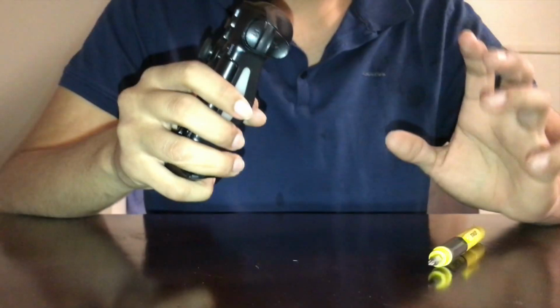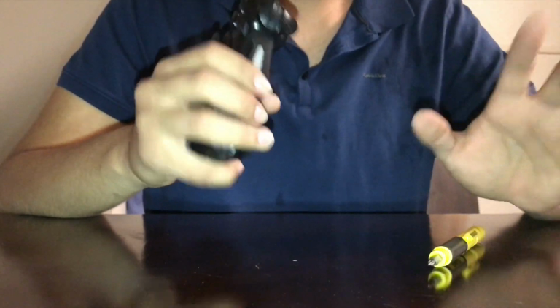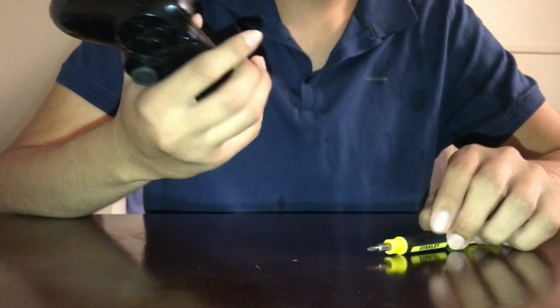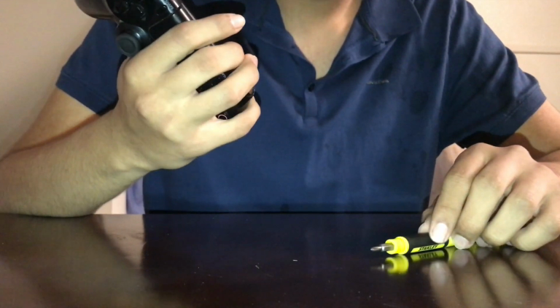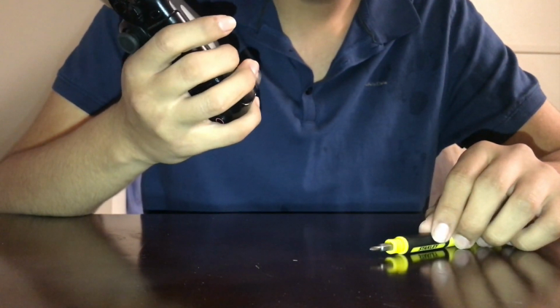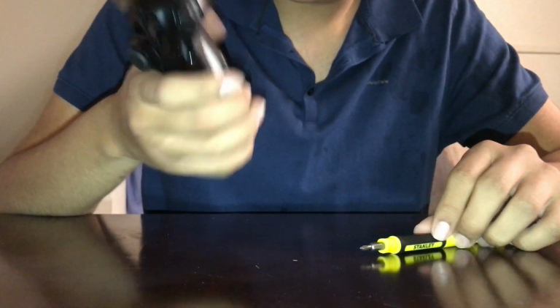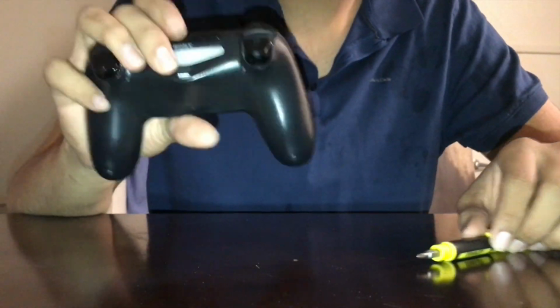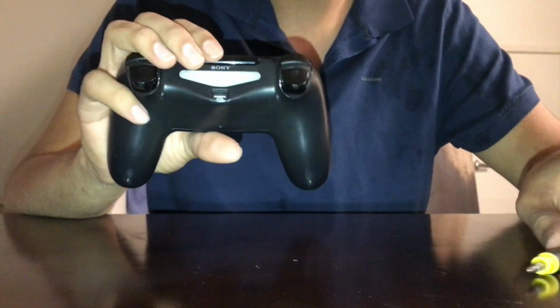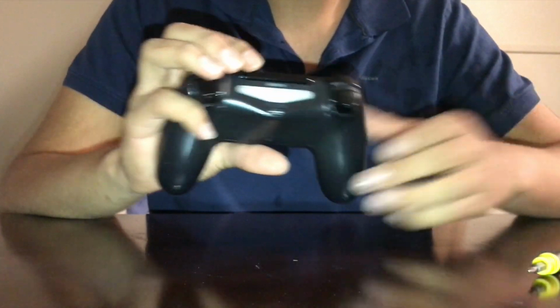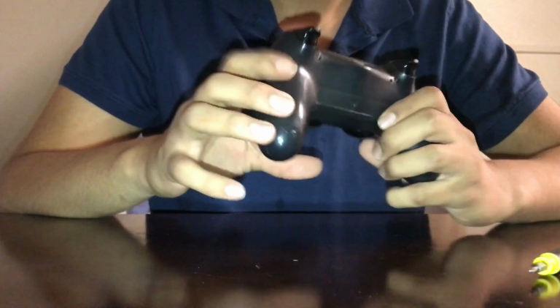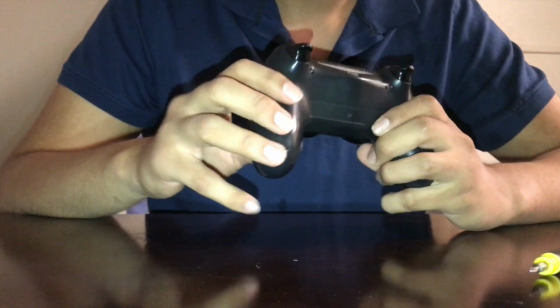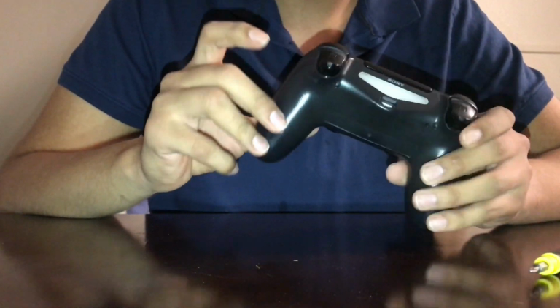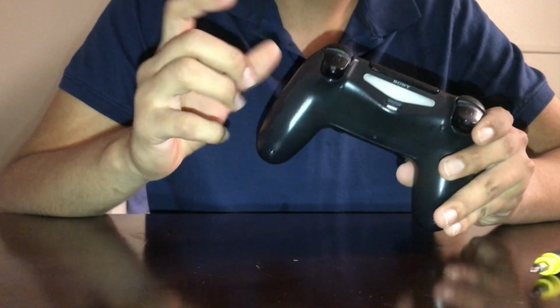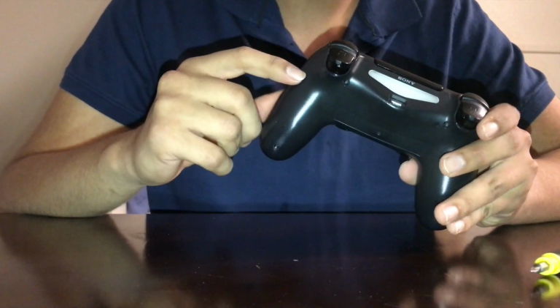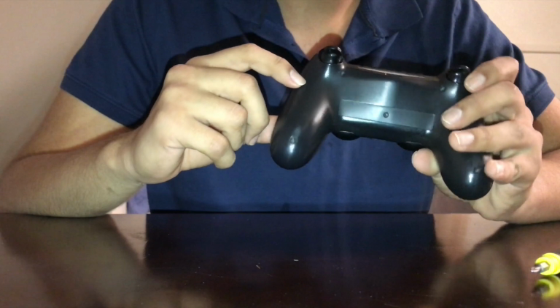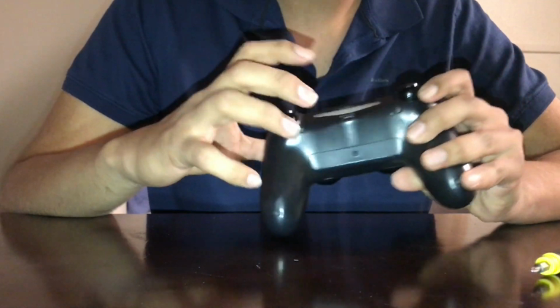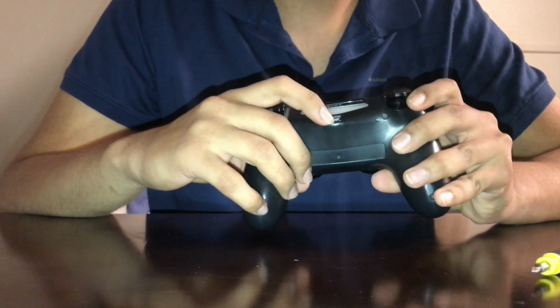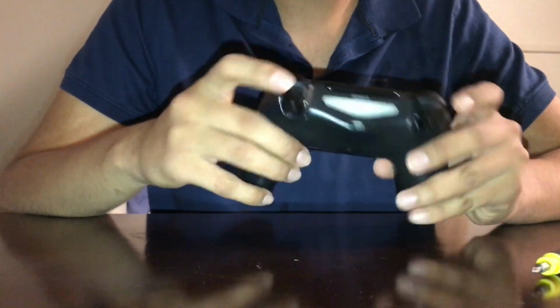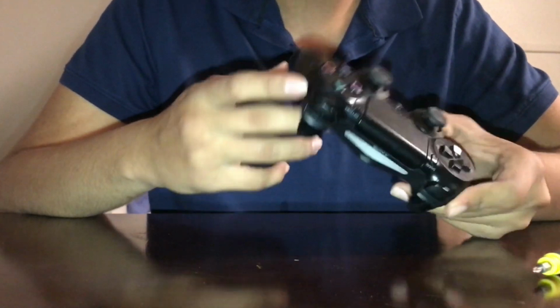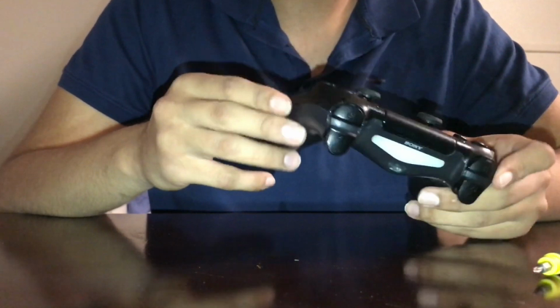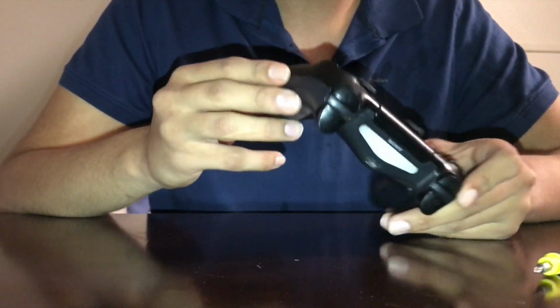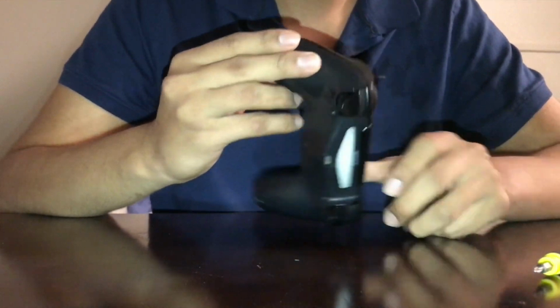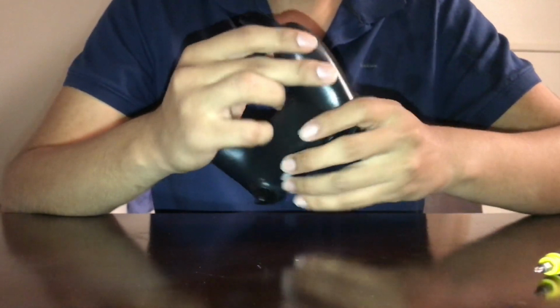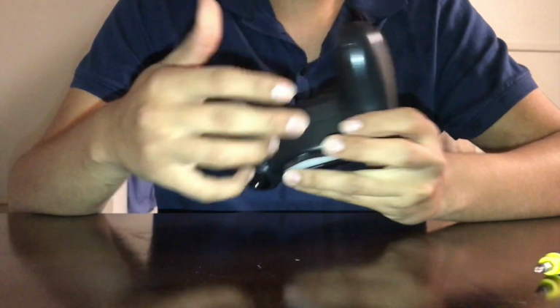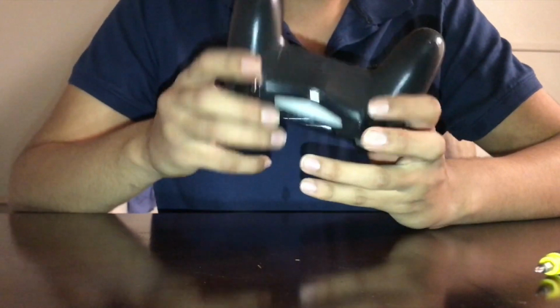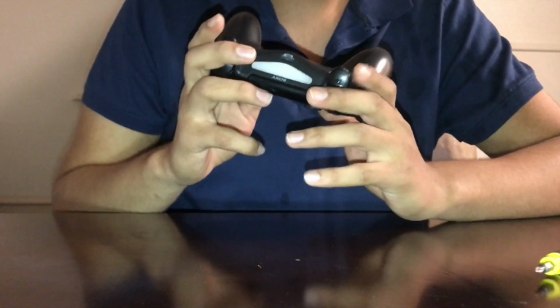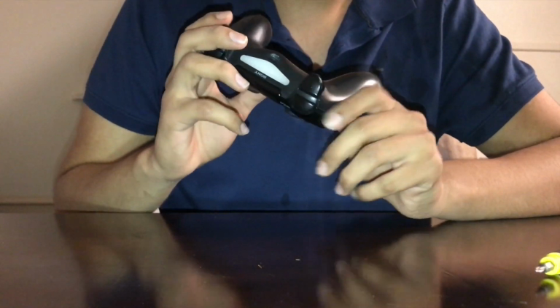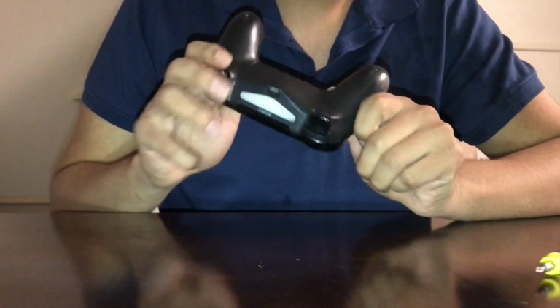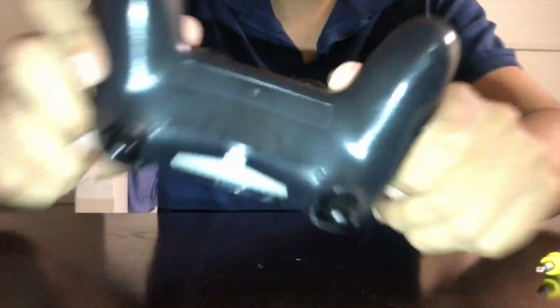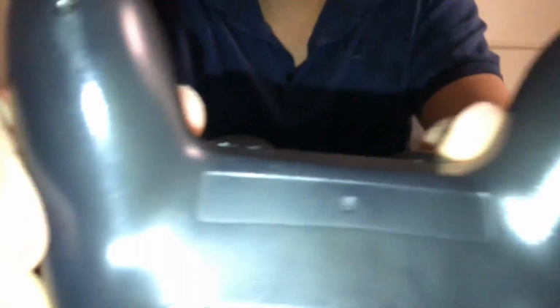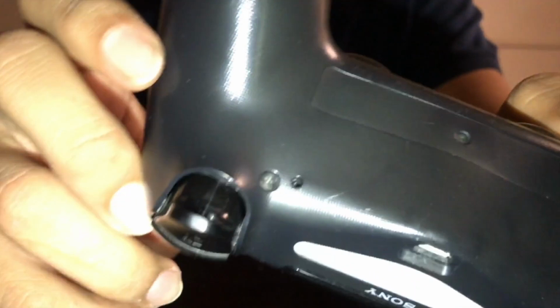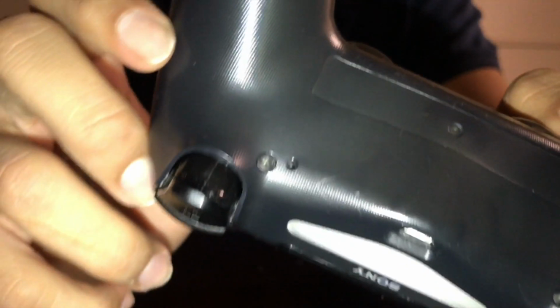Hey, what's up guys. I'm sure you guys have seen this — a PlayStation controller where the battery is dead. That's pretty much what I'm going to fix today.